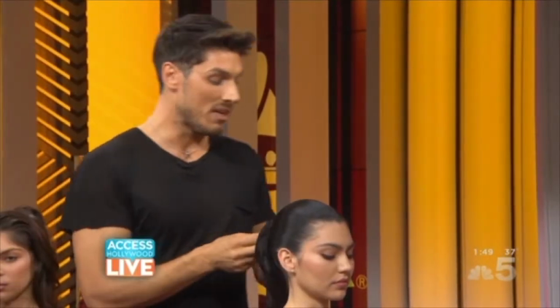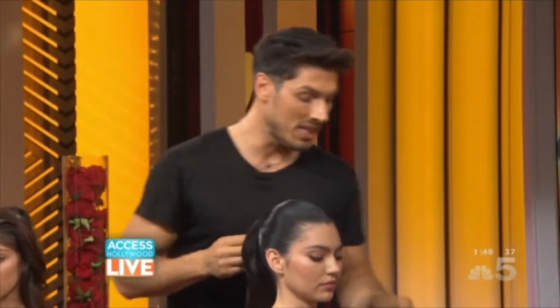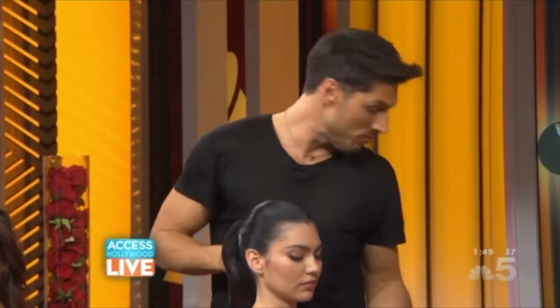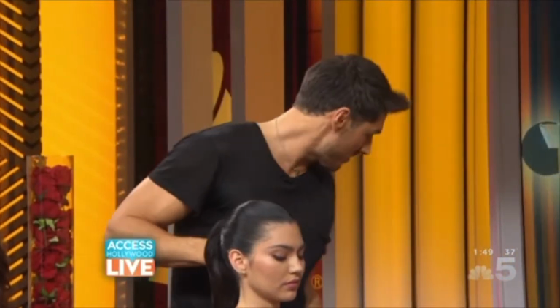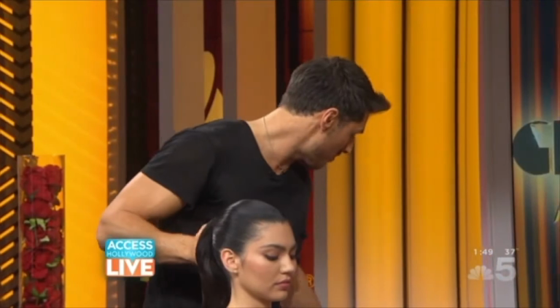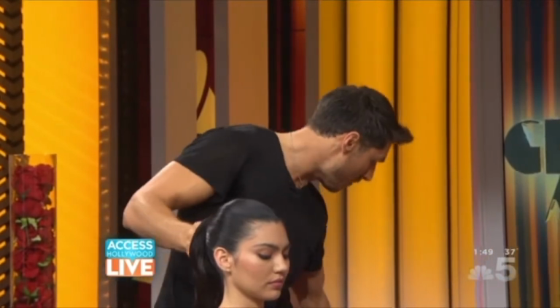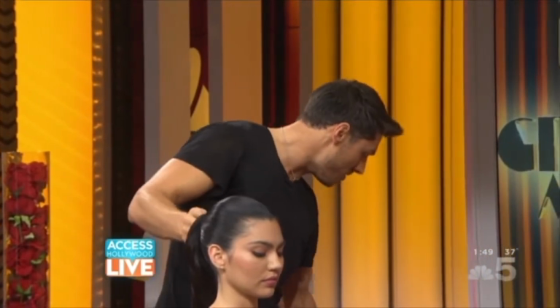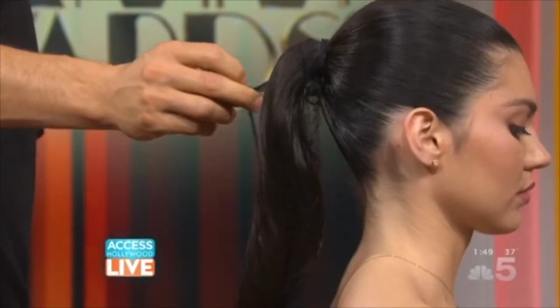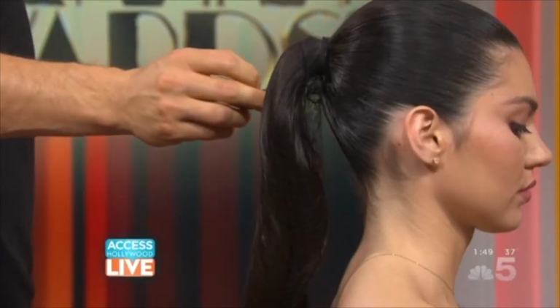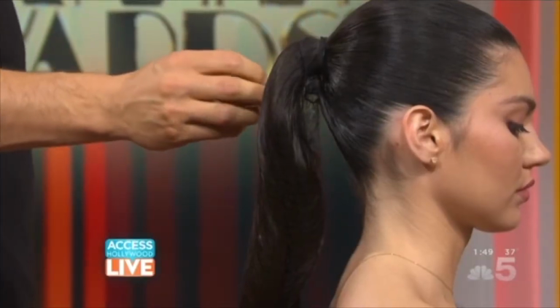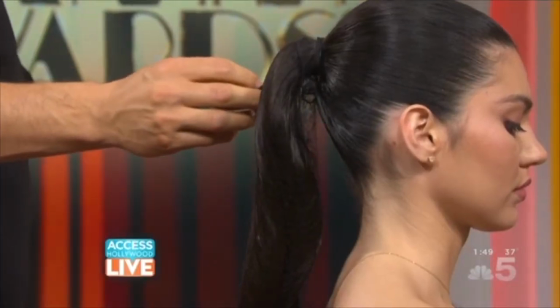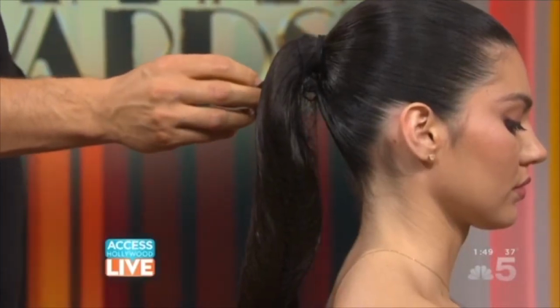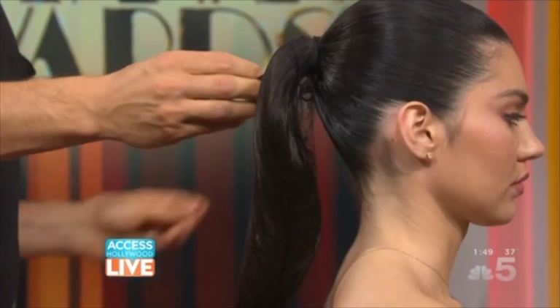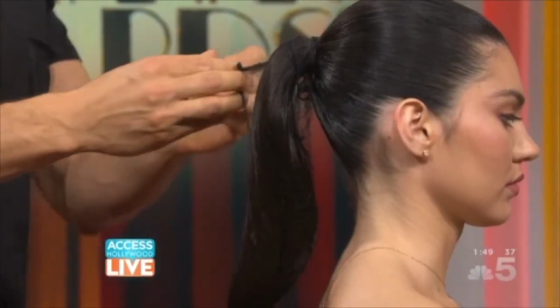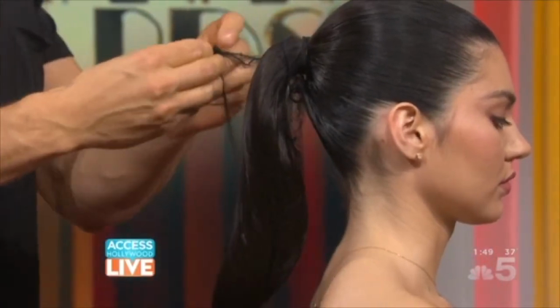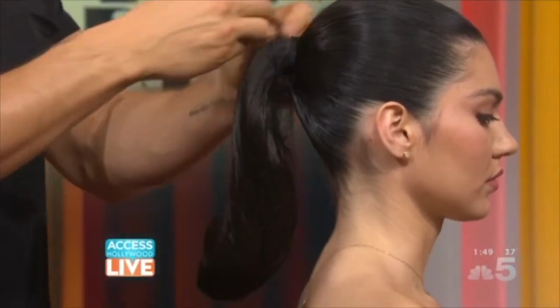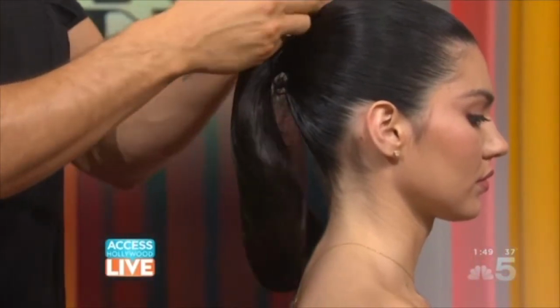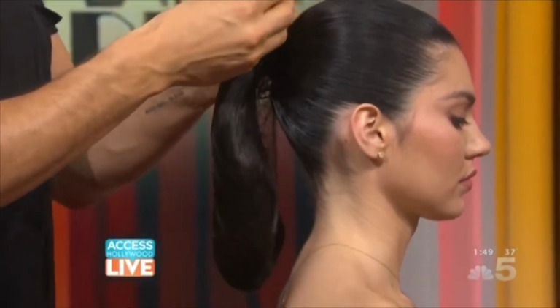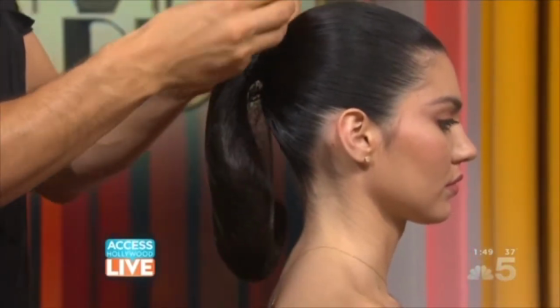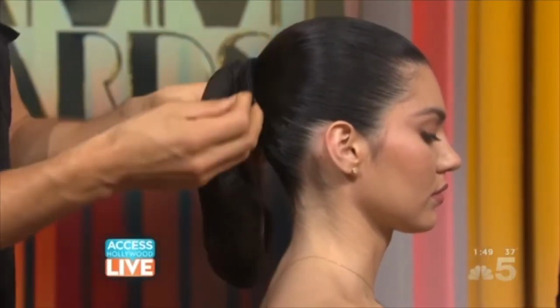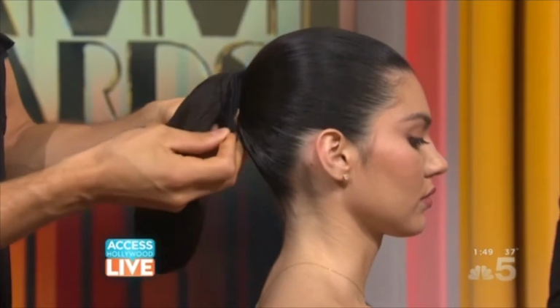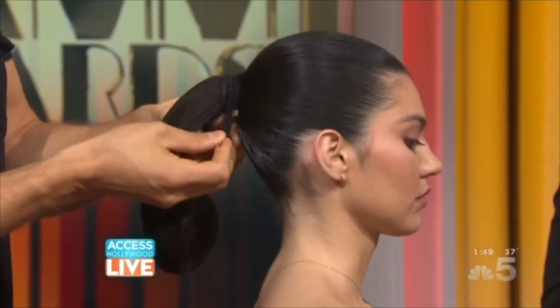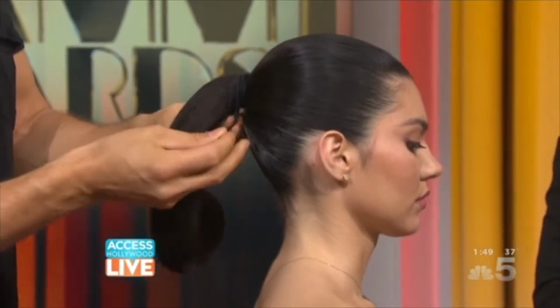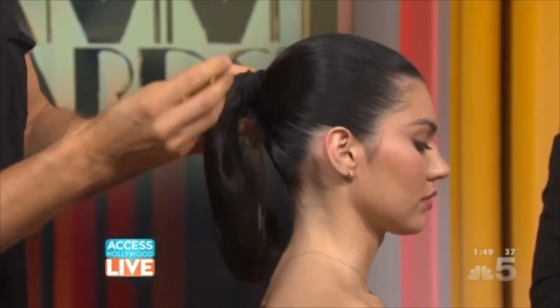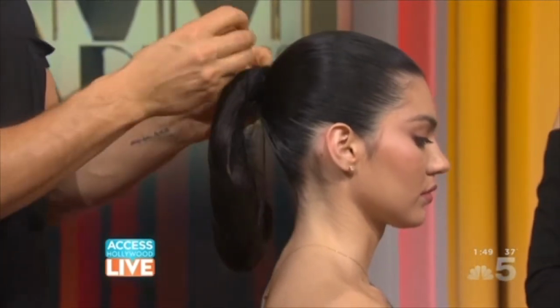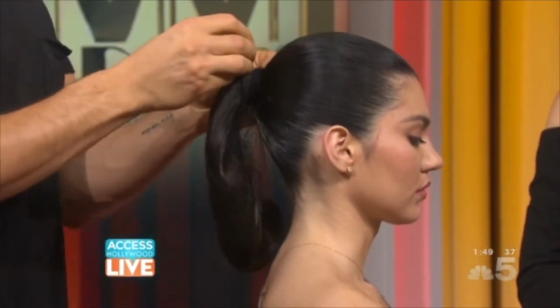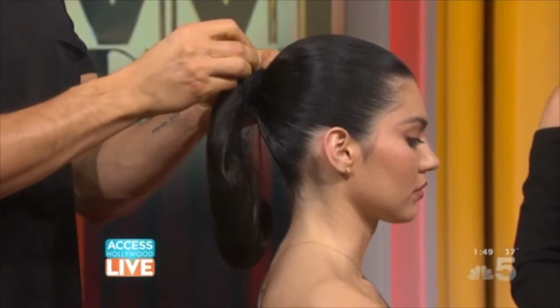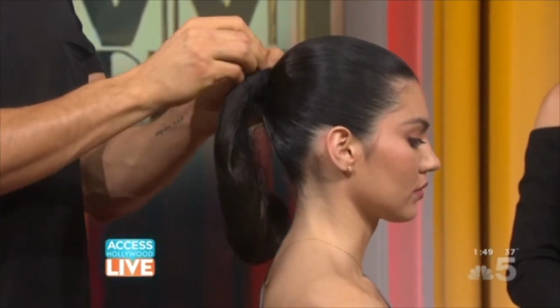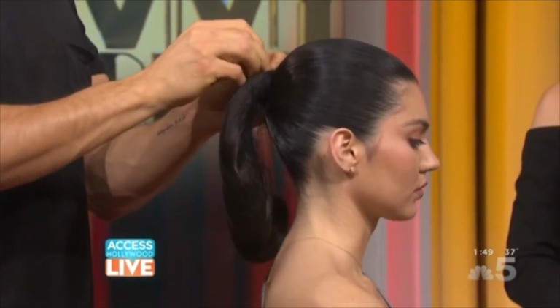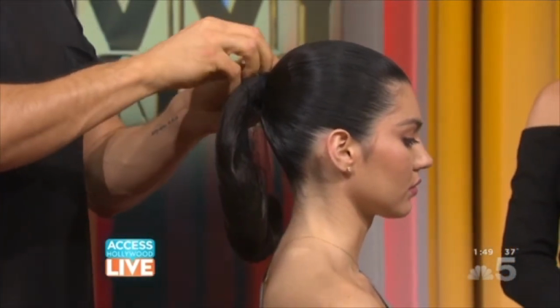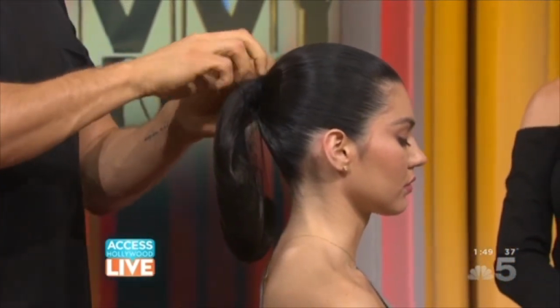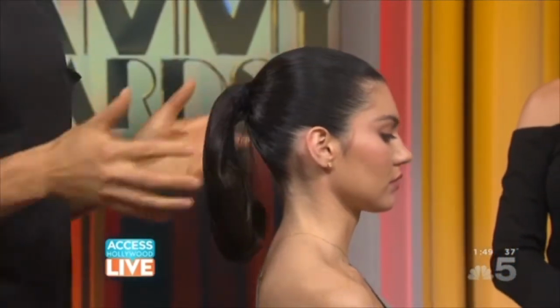I'm going to keep this relatively simple and just wrap it into a really beautiful chignon shape — something that we see on the red carpet. But for me, the red carpet is about keeping it very classic but modern.